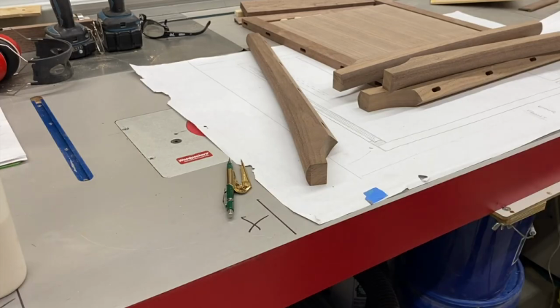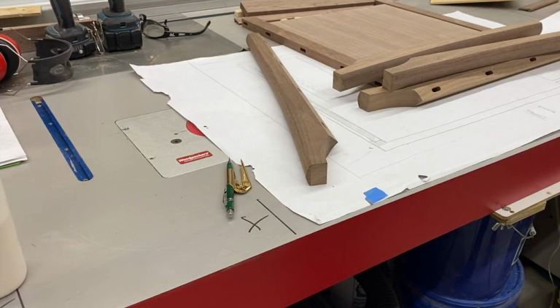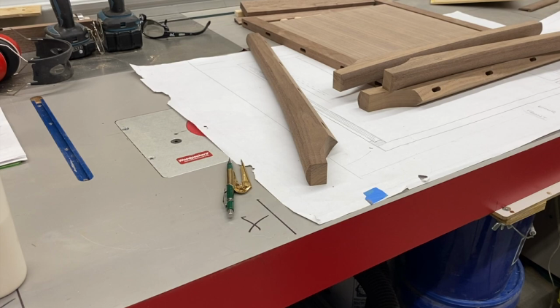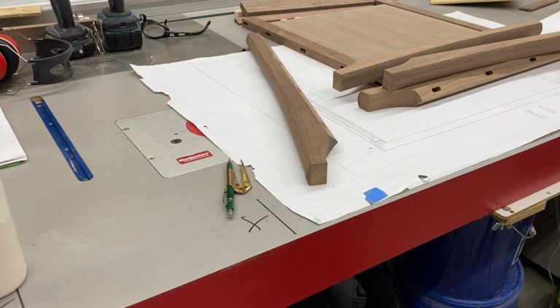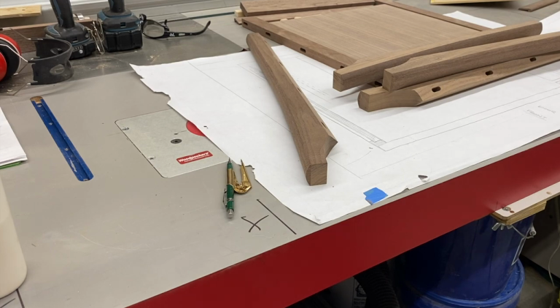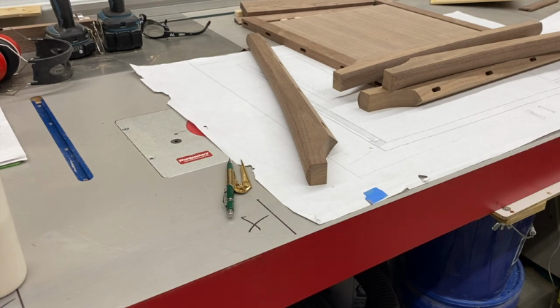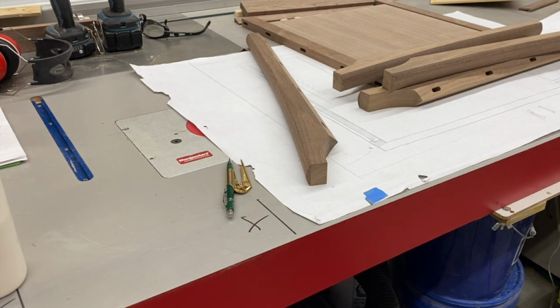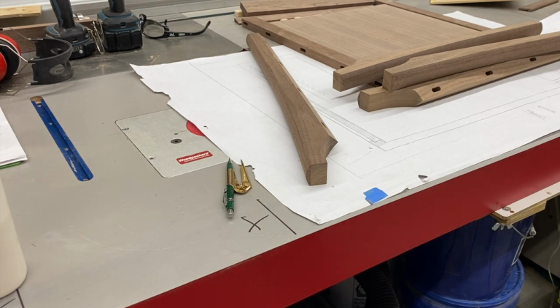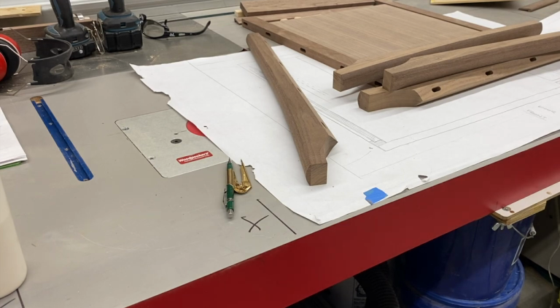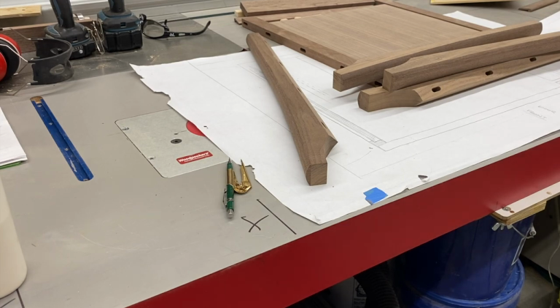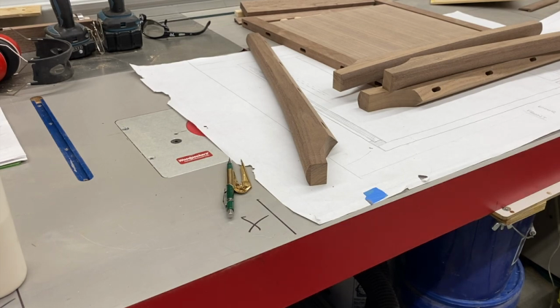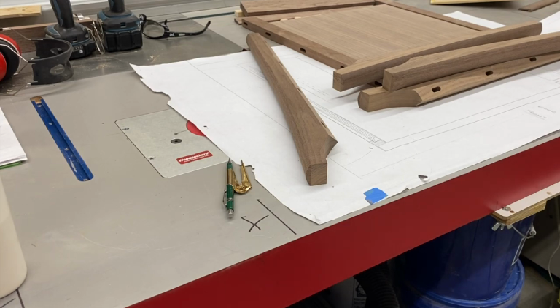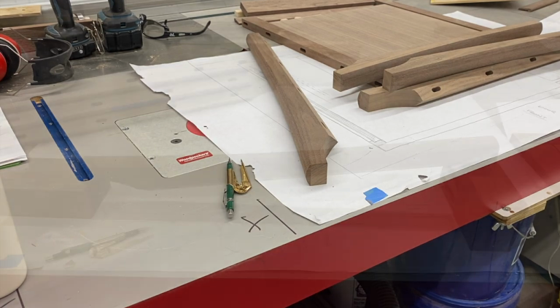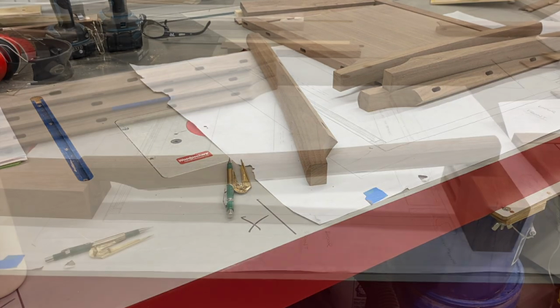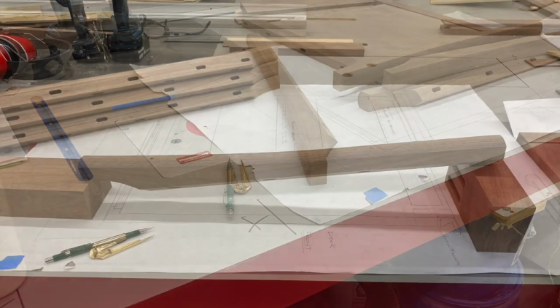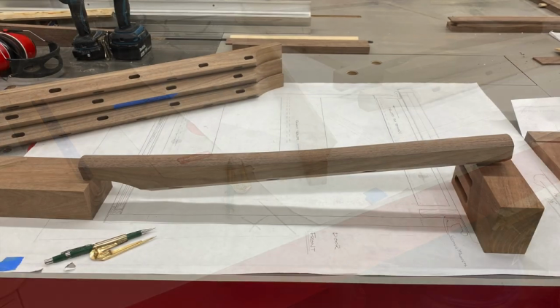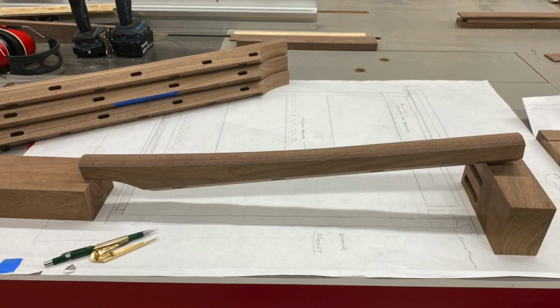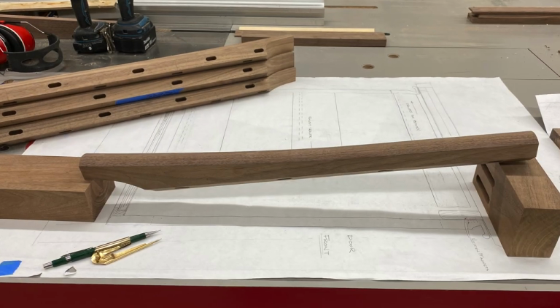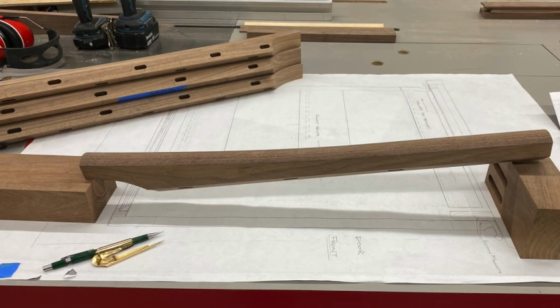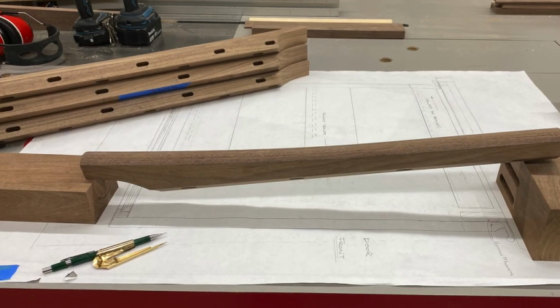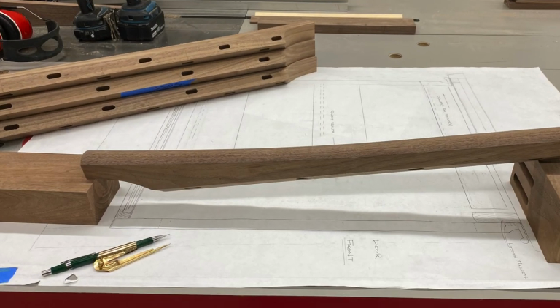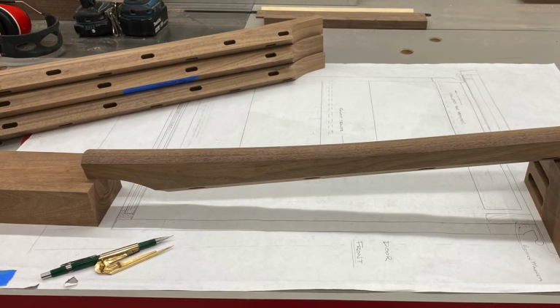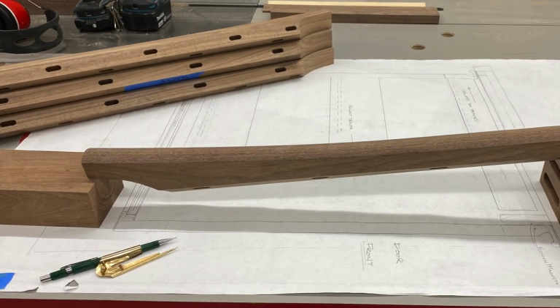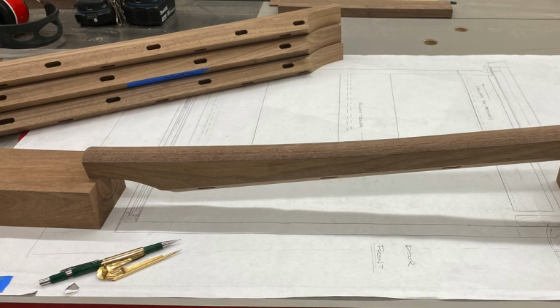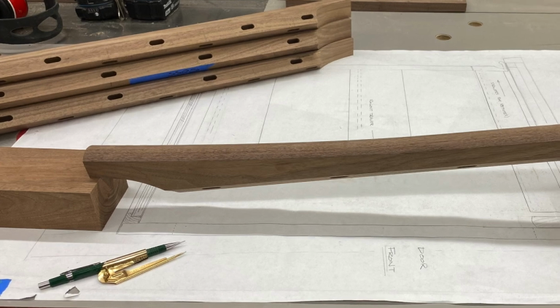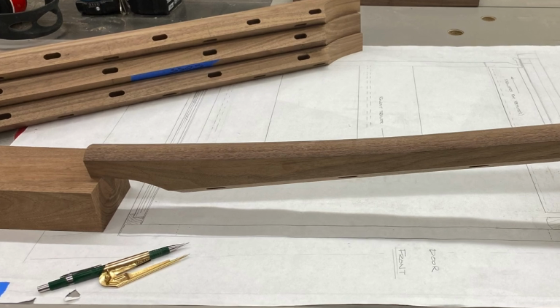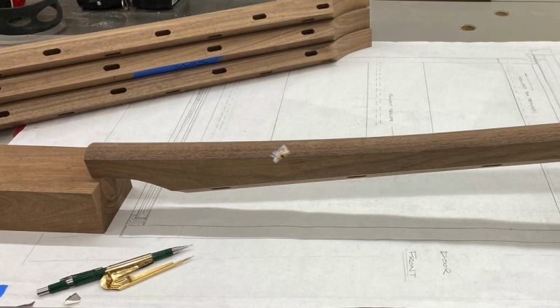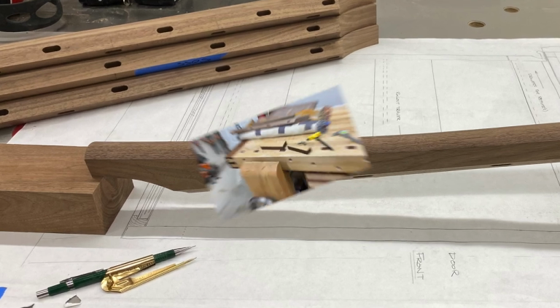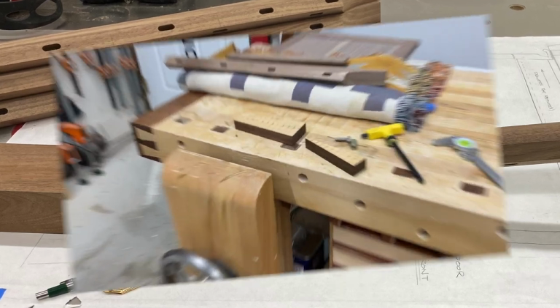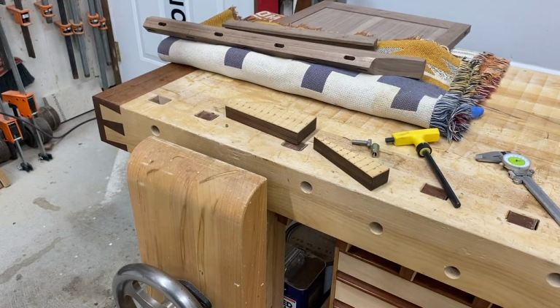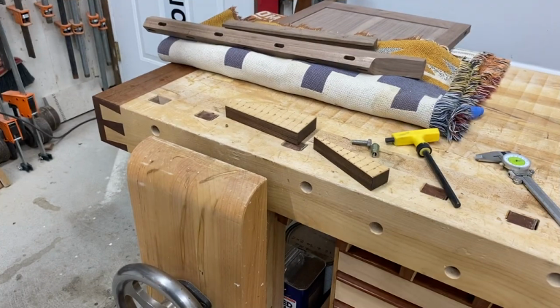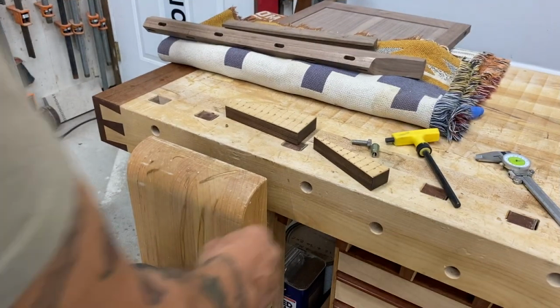I'm starting out with a simple layout, and here I'm just marking the other direction so I have crosshairs on the bottom of all the legs.